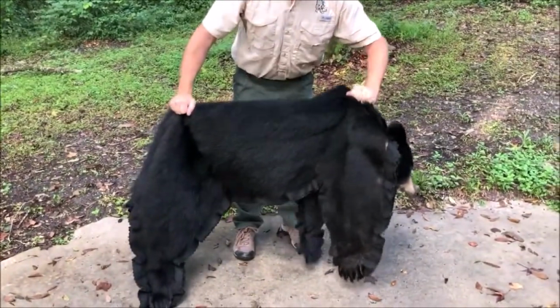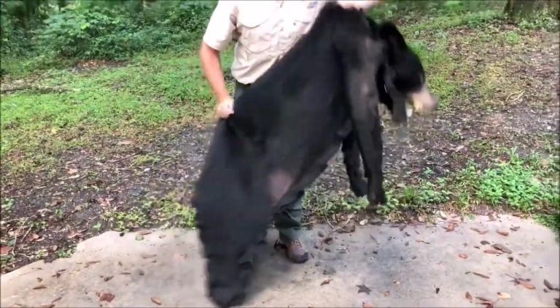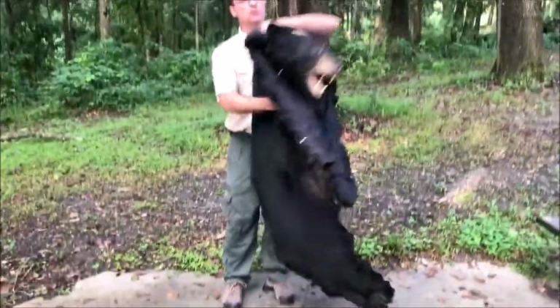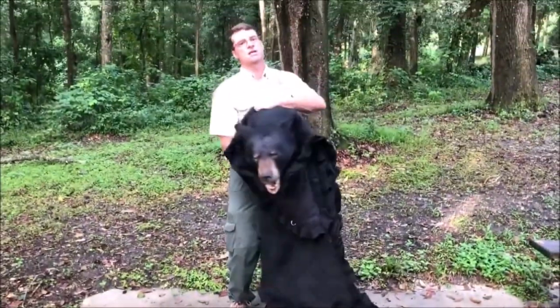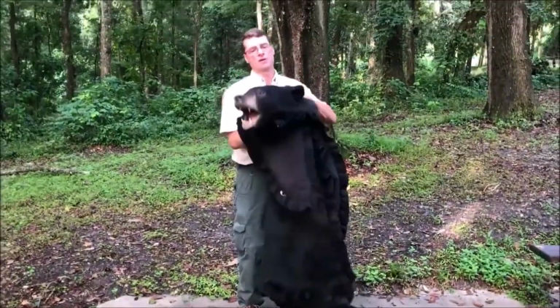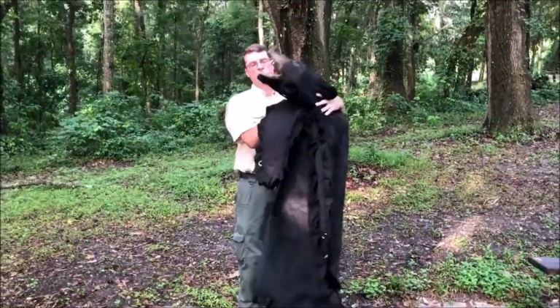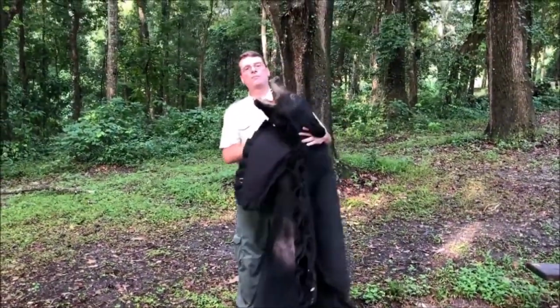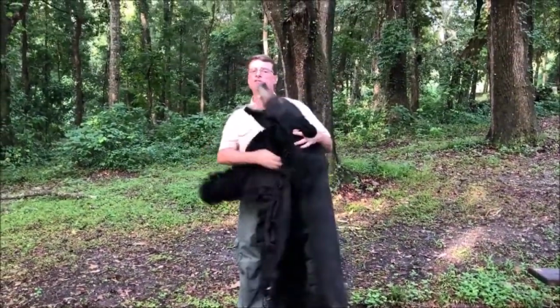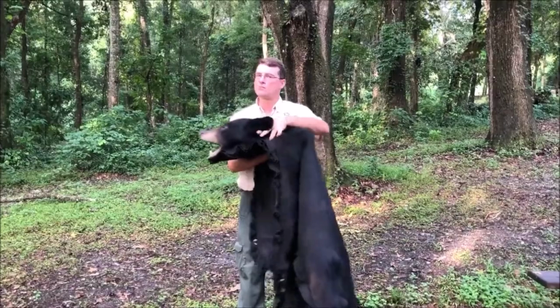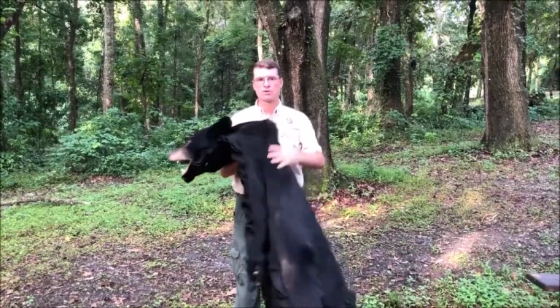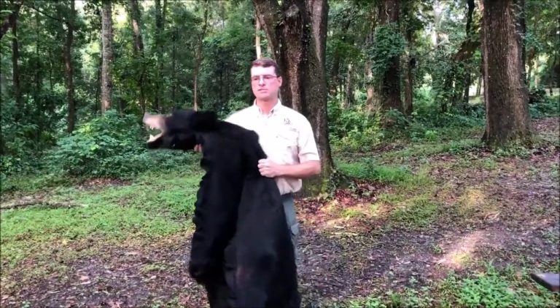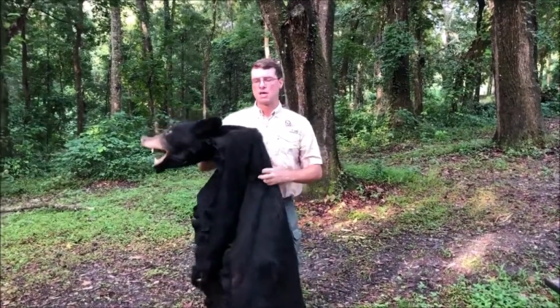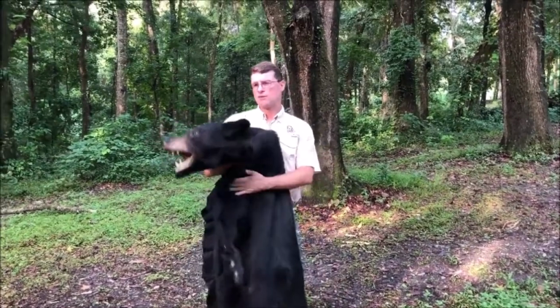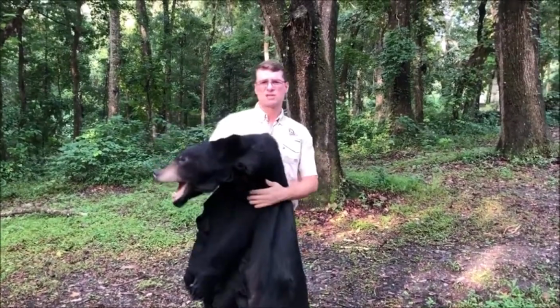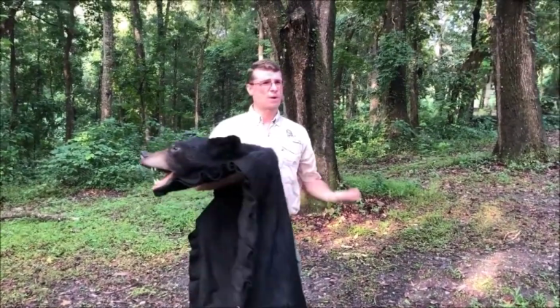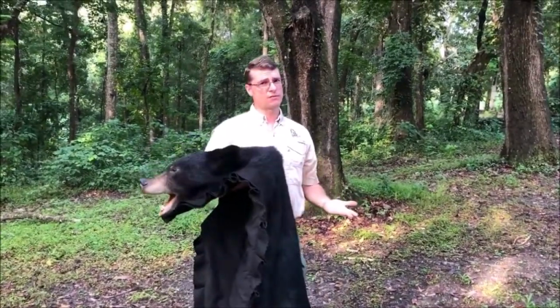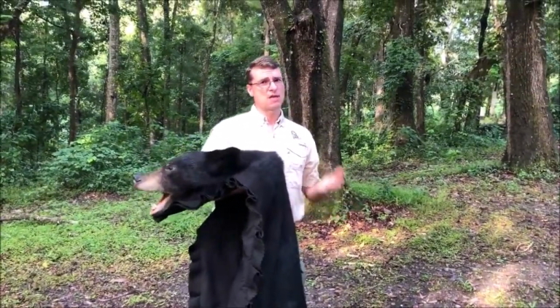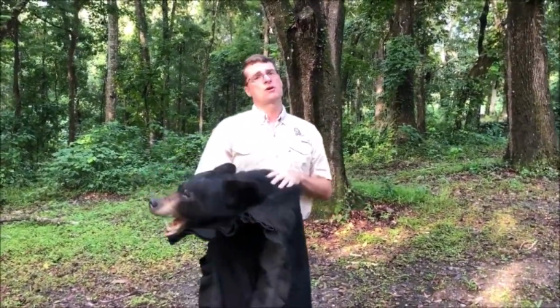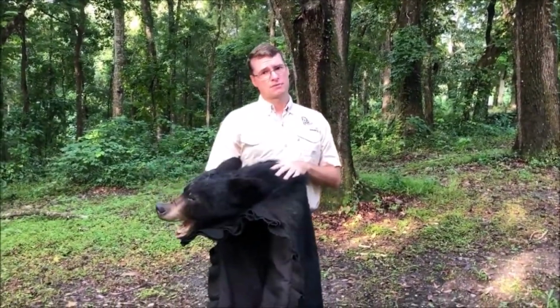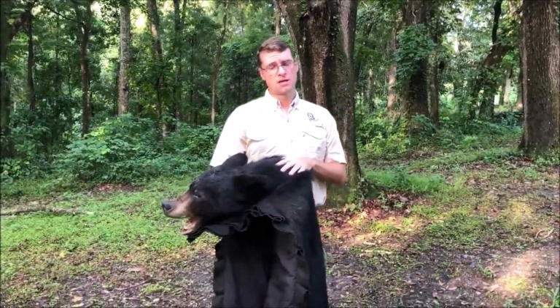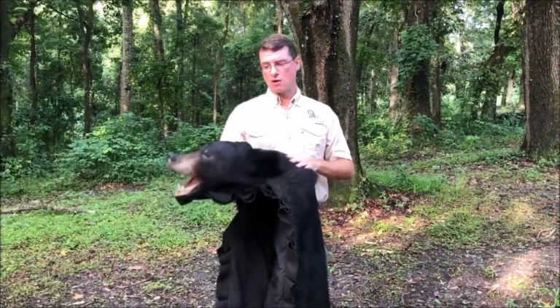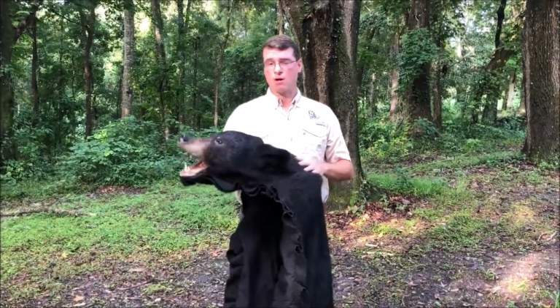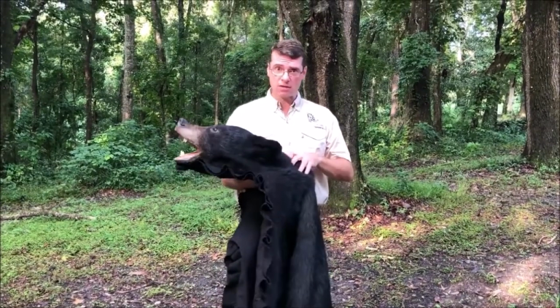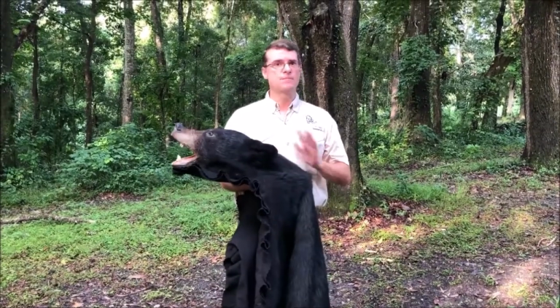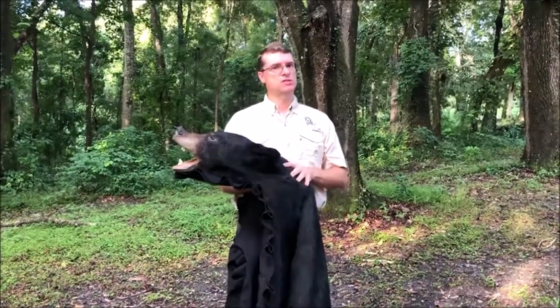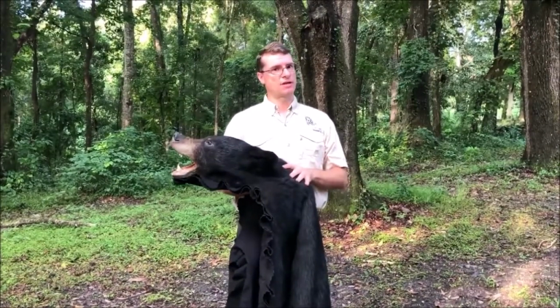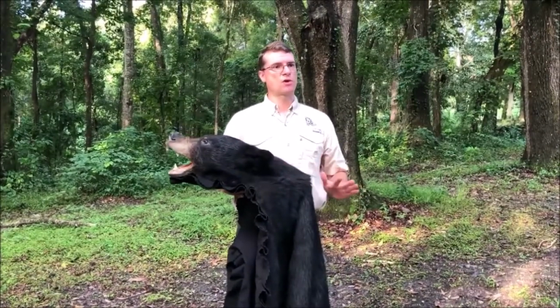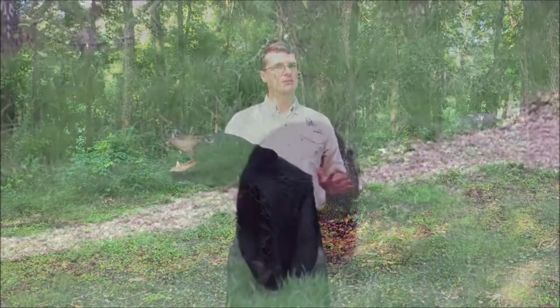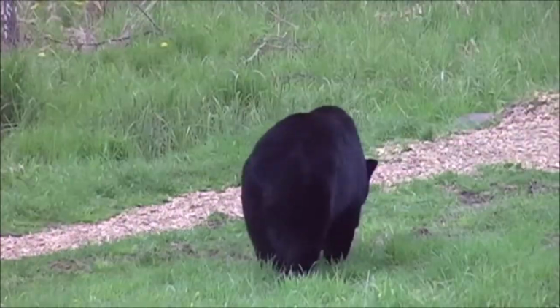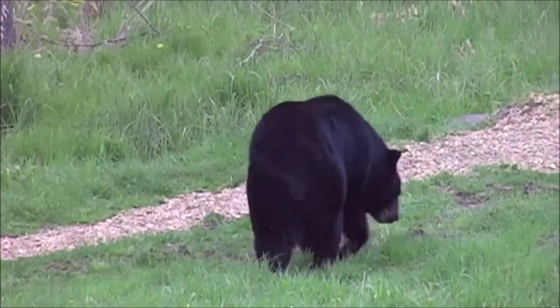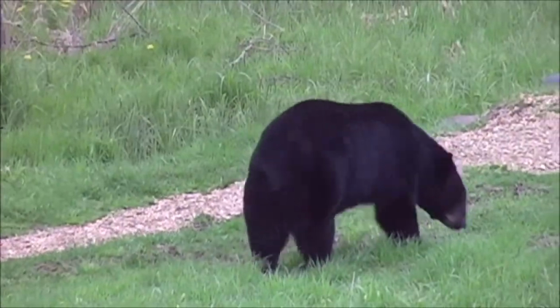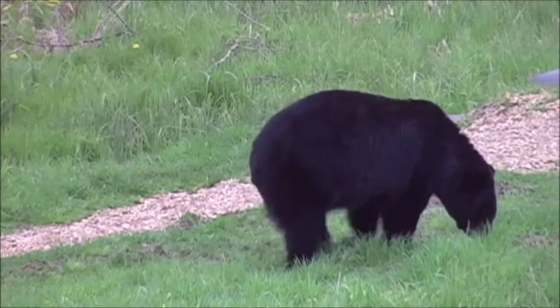A lot of people do mistake these bears — especially an adult female — for a dog, because an adult female is anywhere from 150 to 200 pounds. Our males are usually double that, about 400 pounds. No one's confusing that one for a dog.